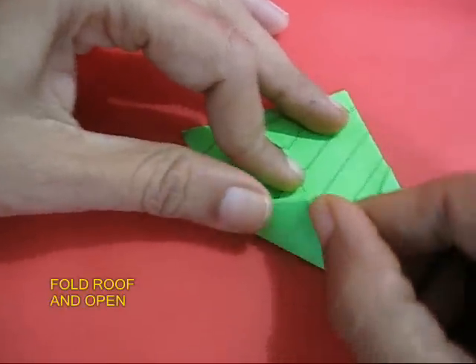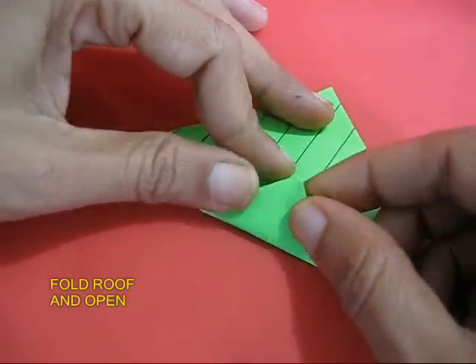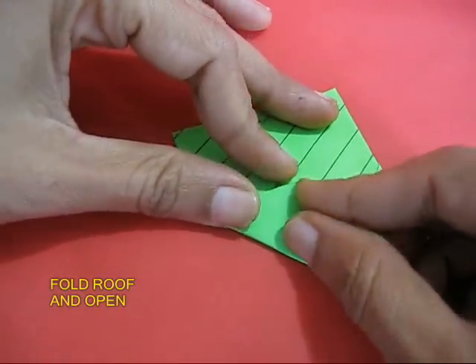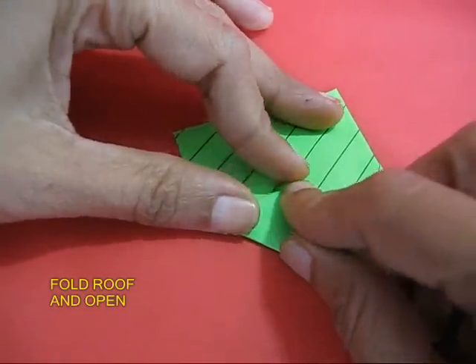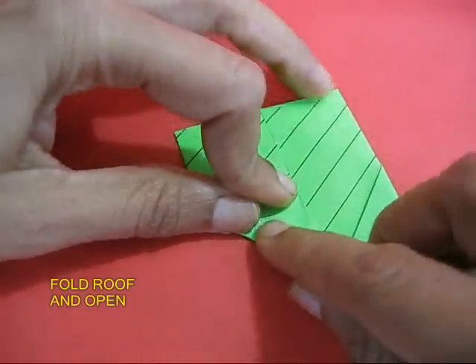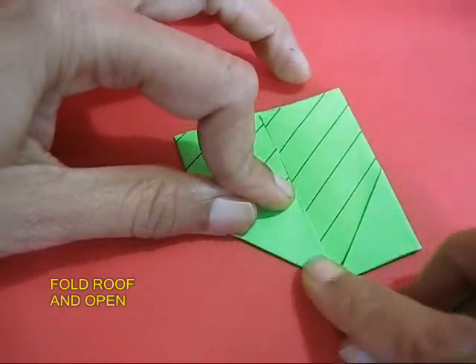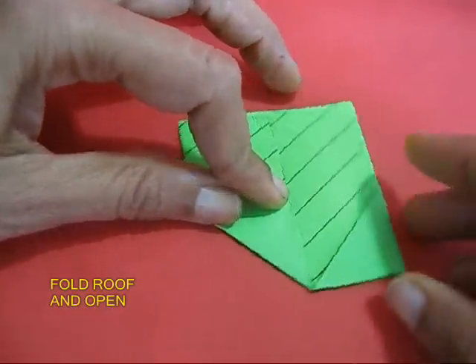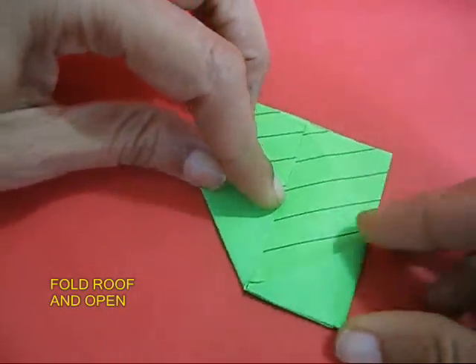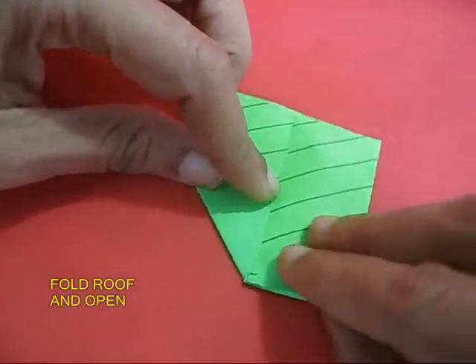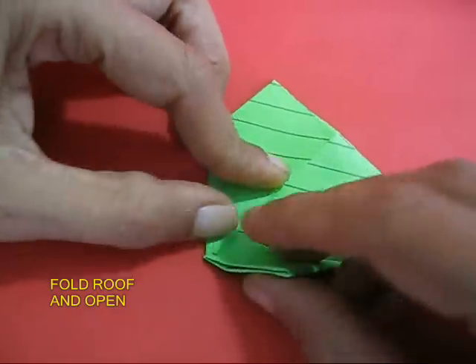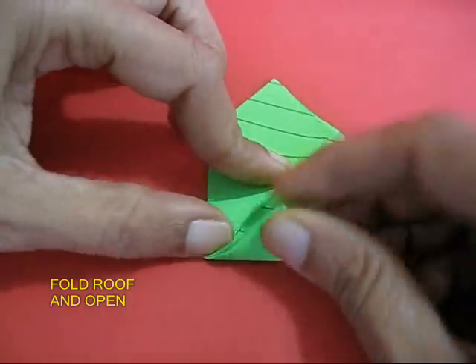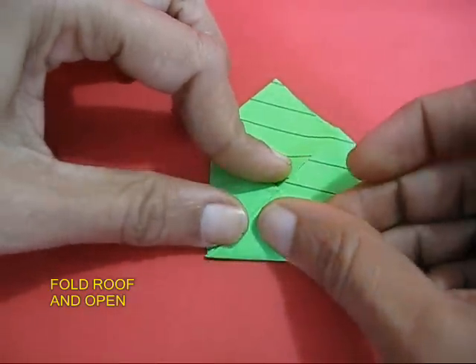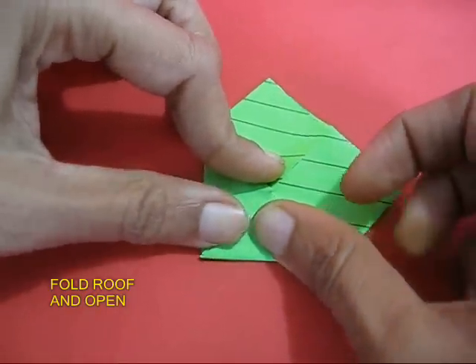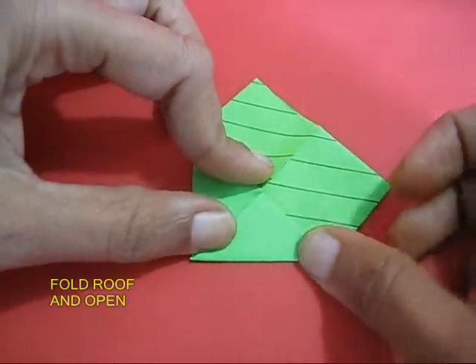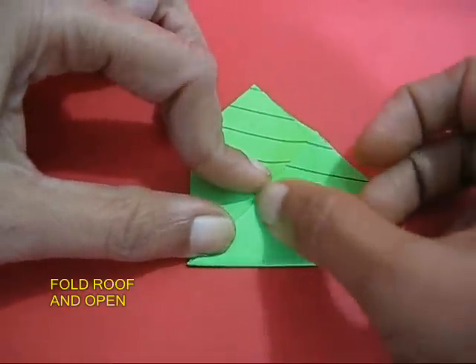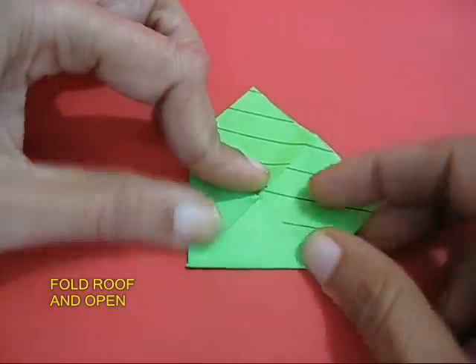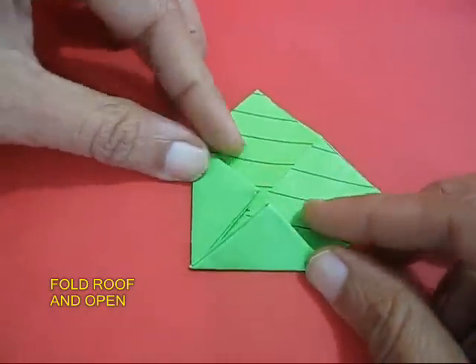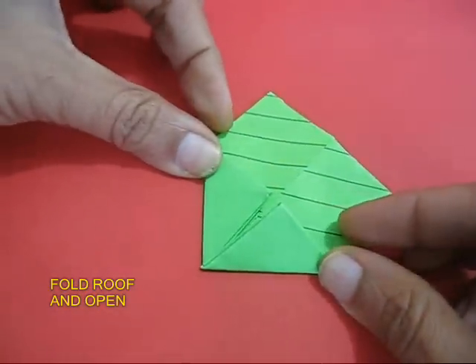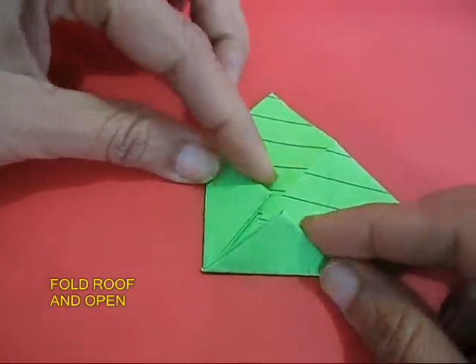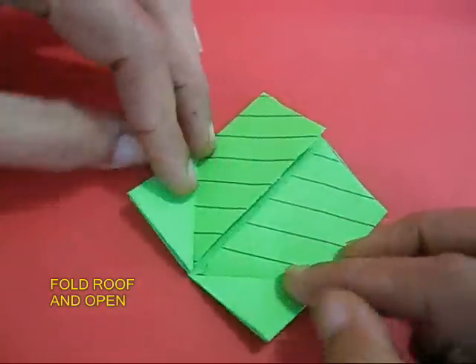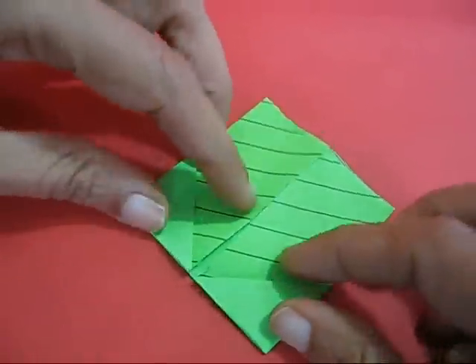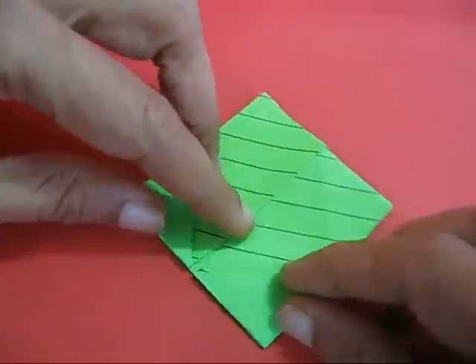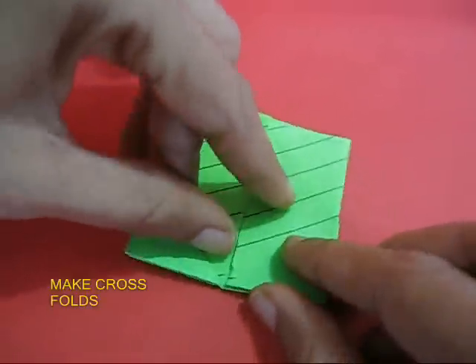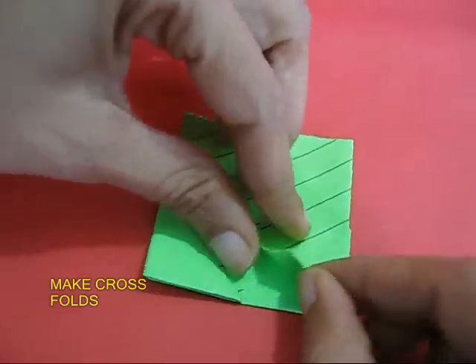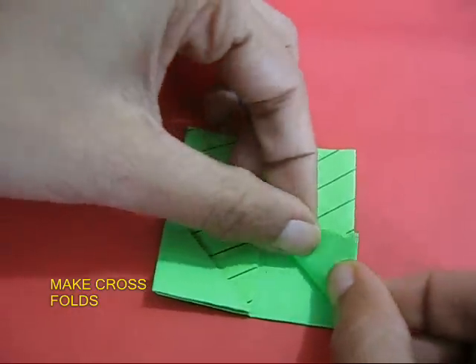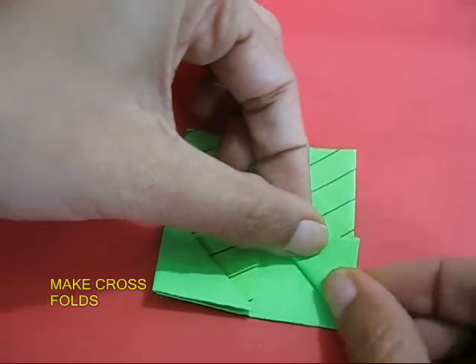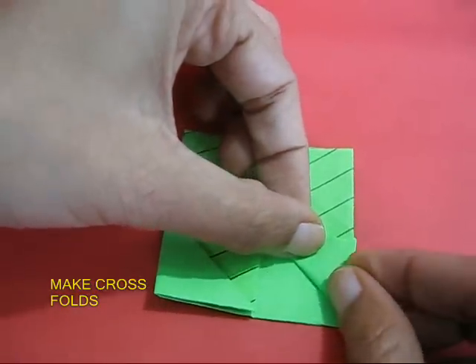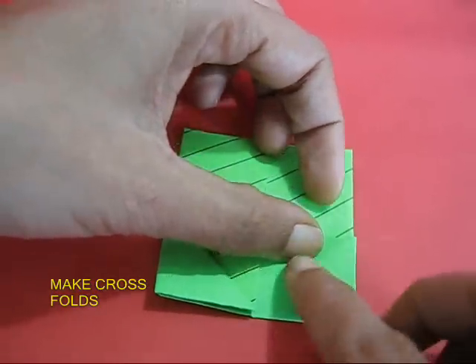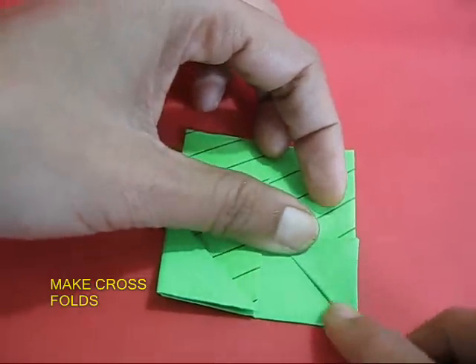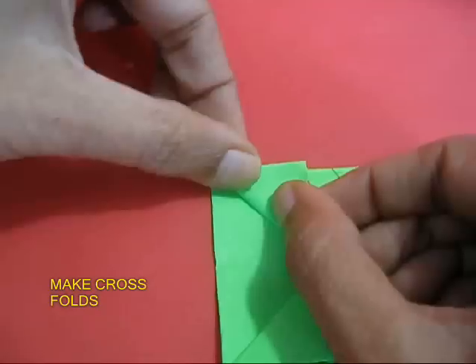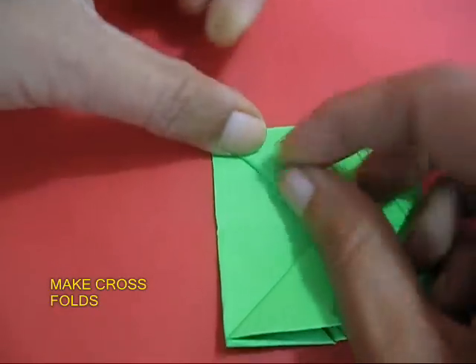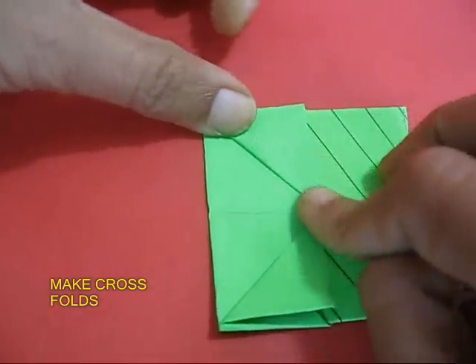Now once again fold two small triangles so as to make a small slant roof. Open it up and then make these criss-cross folds.